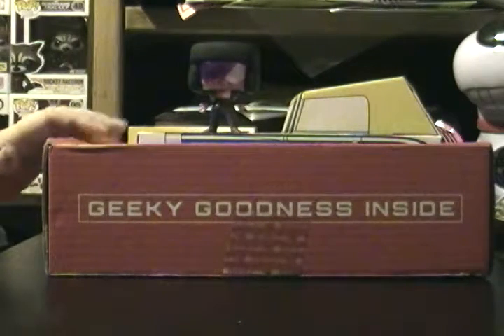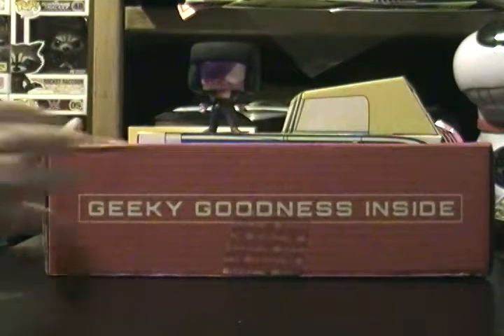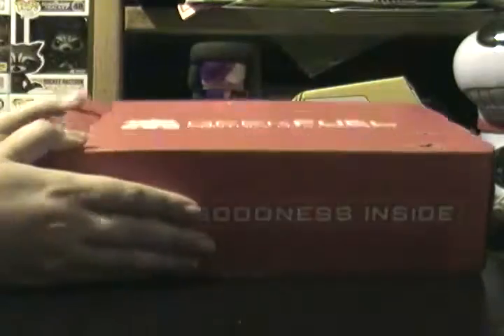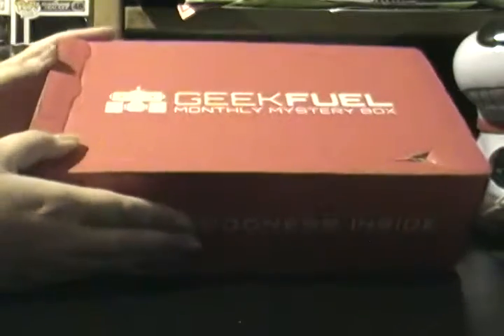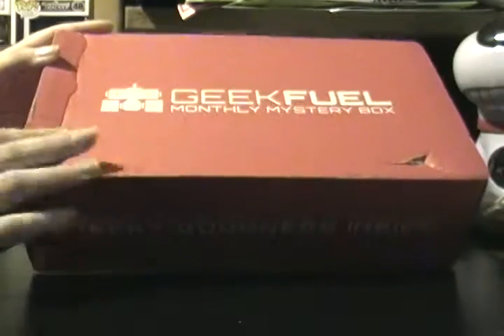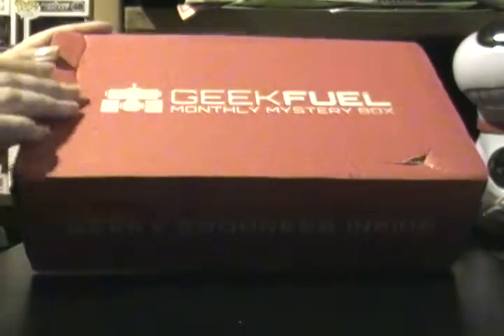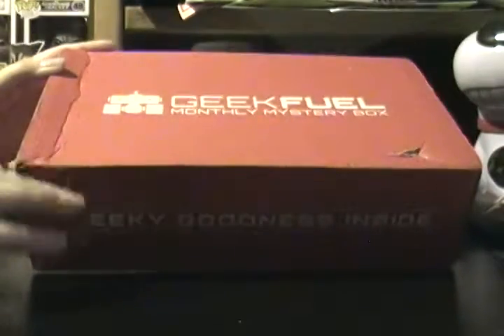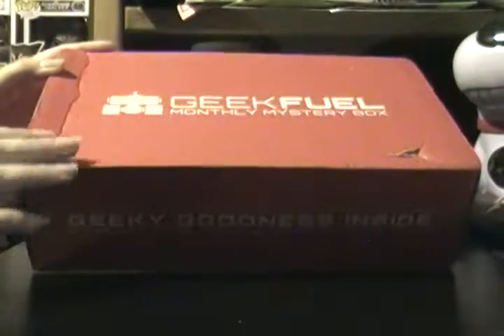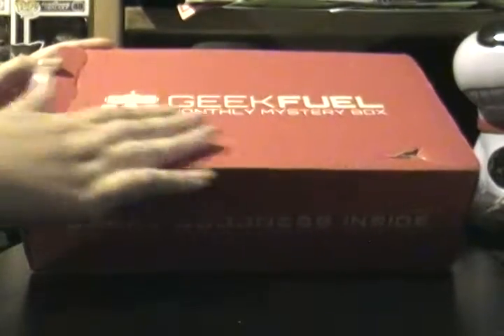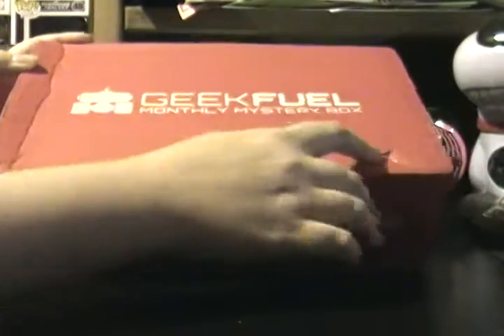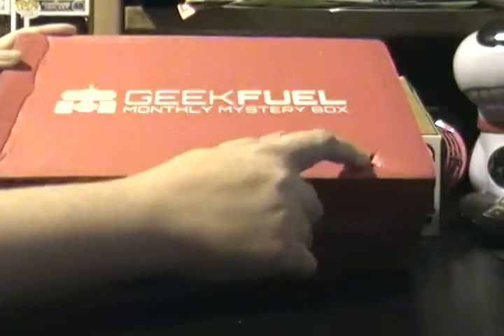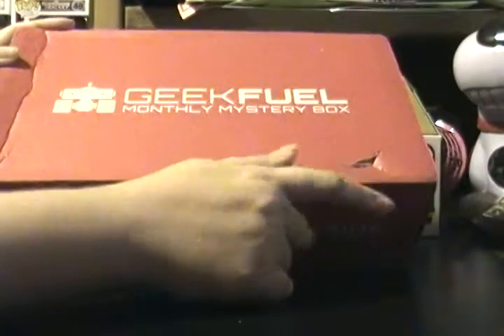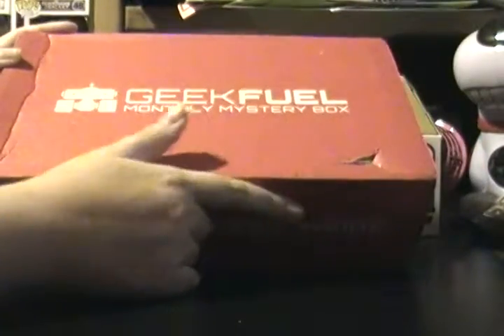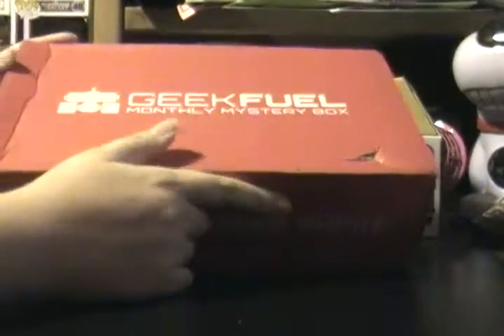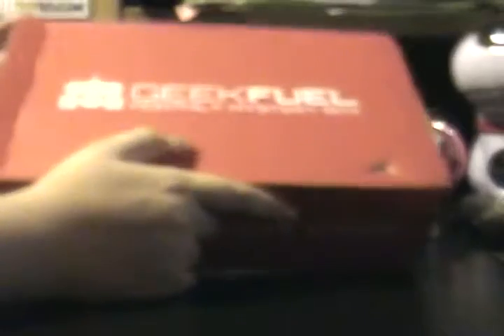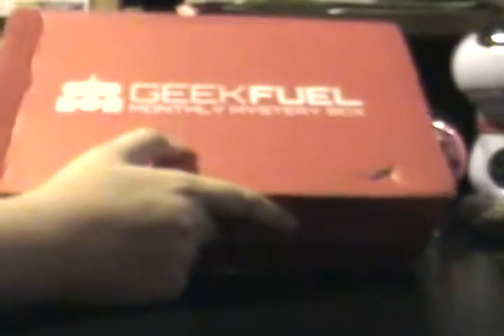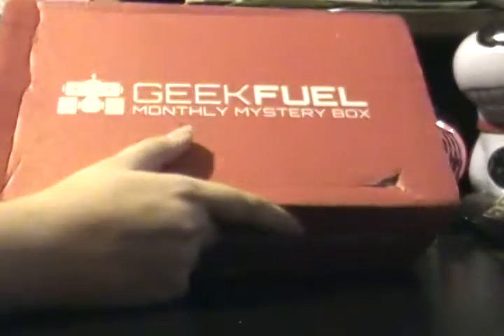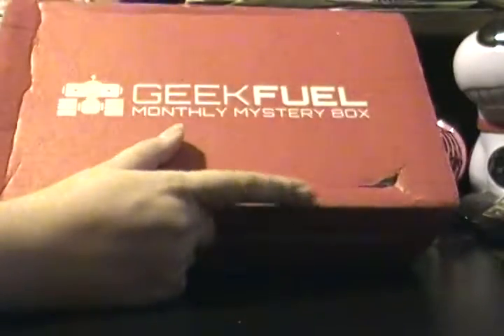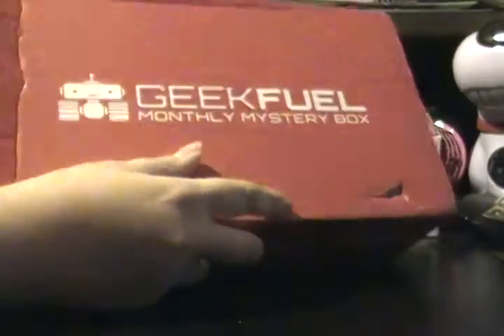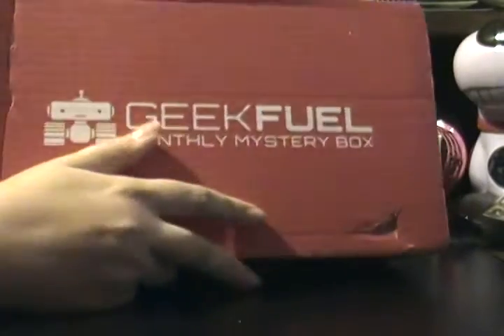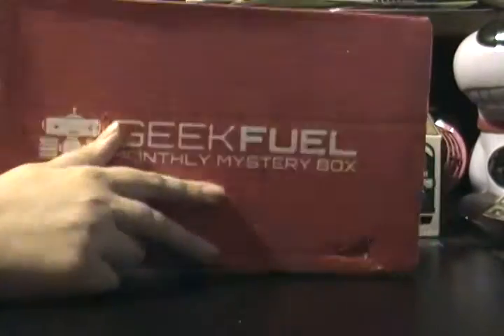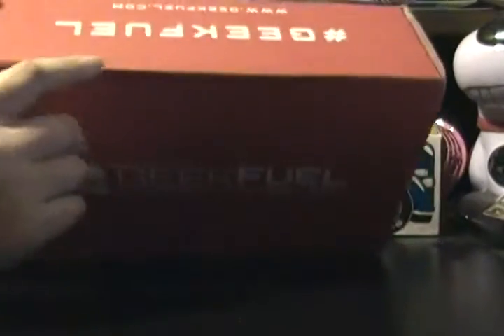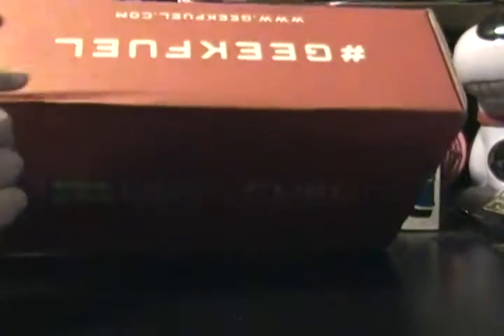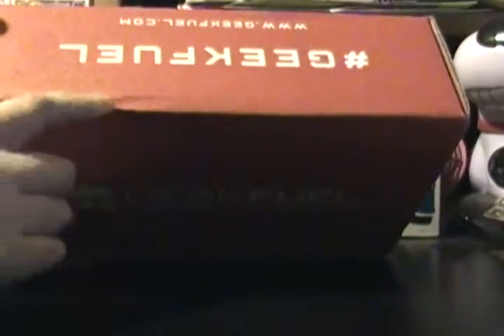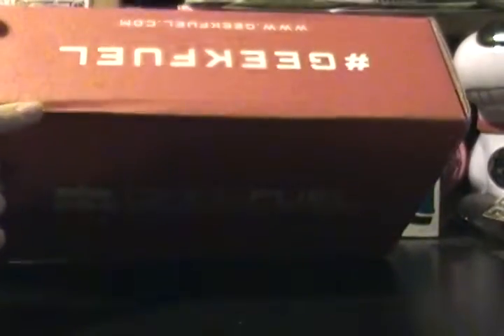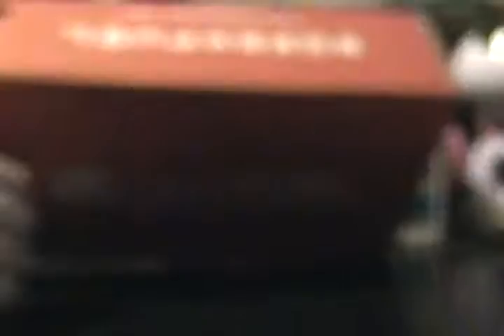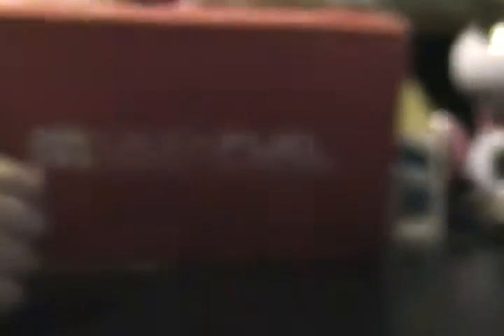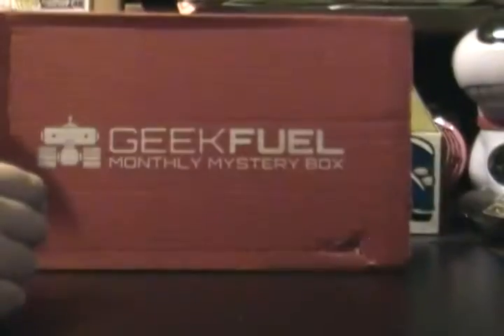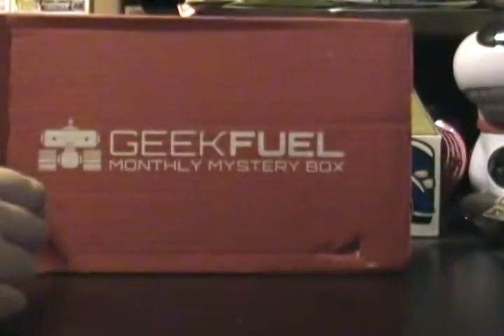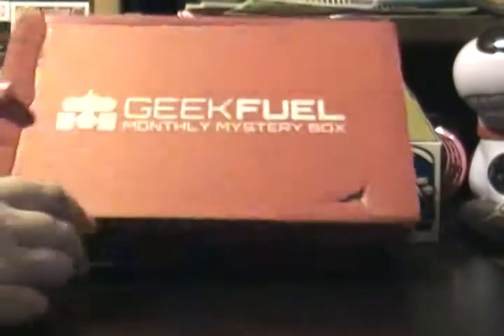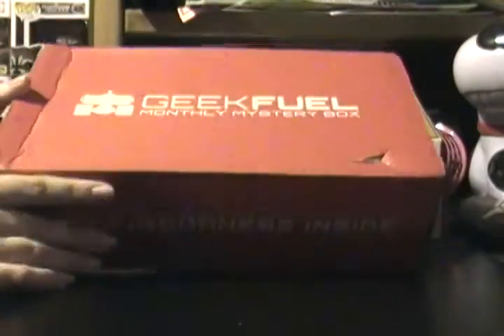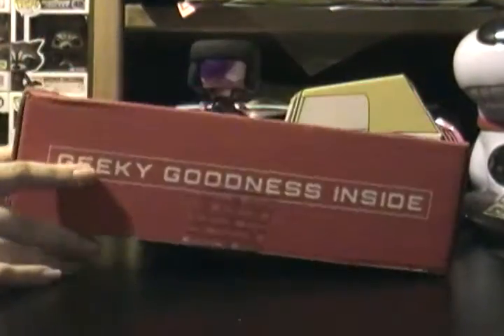The box has seen some better days. It looks like someone kind of sat on it and punctured it a little bit. I think this is probably the most damaged one of my boxes has came. Usually they look a lot better than this.